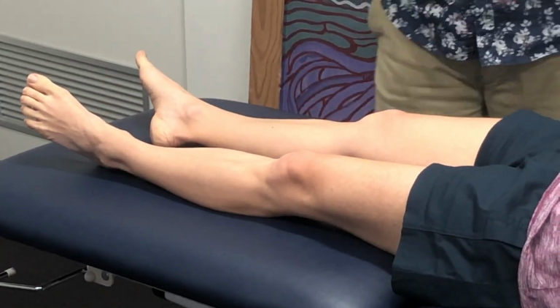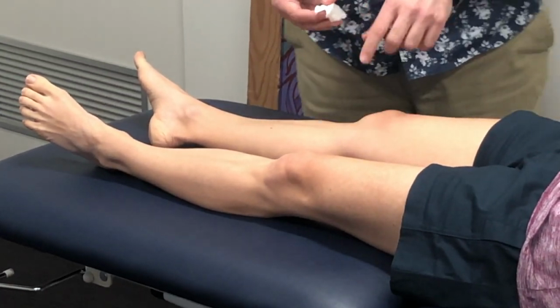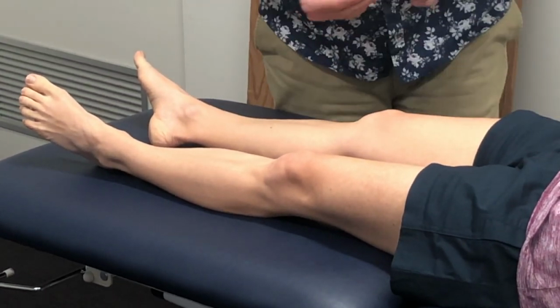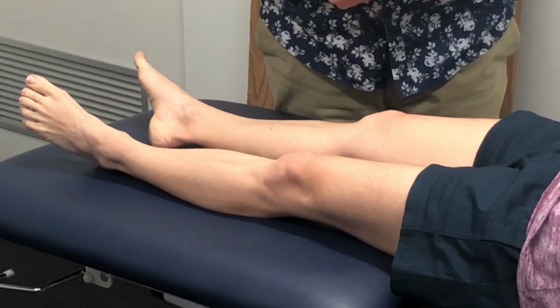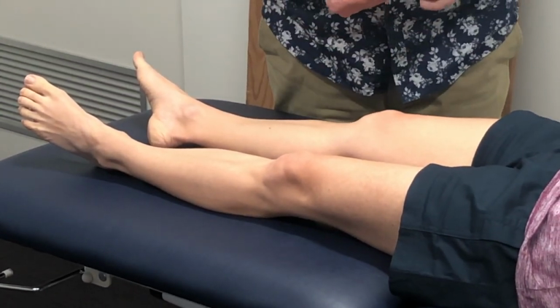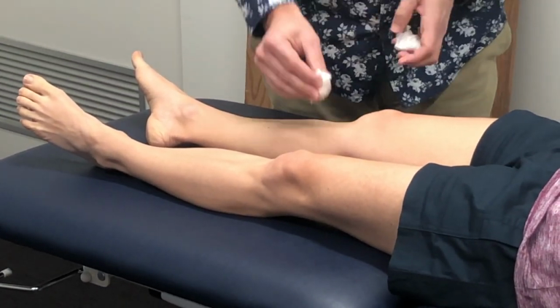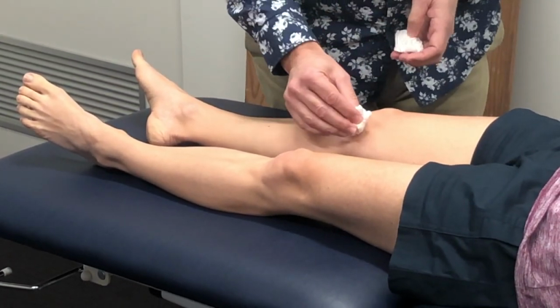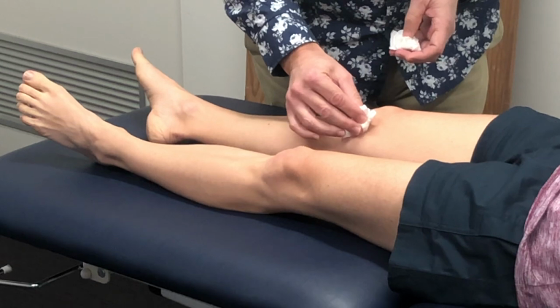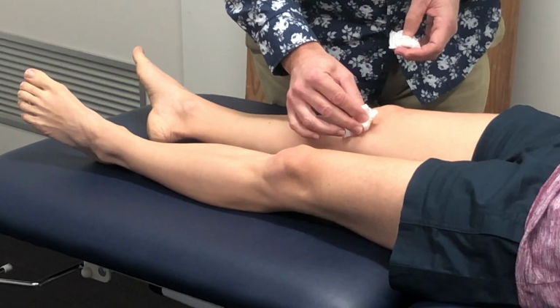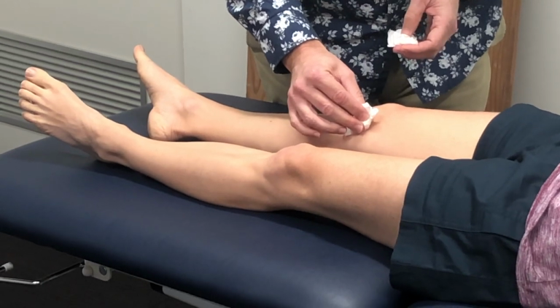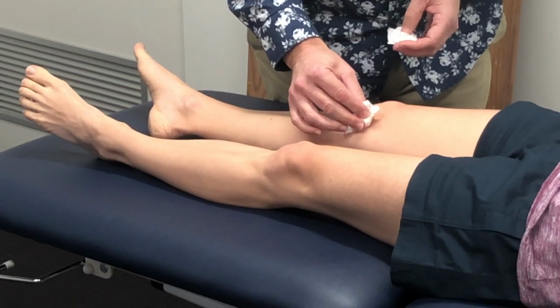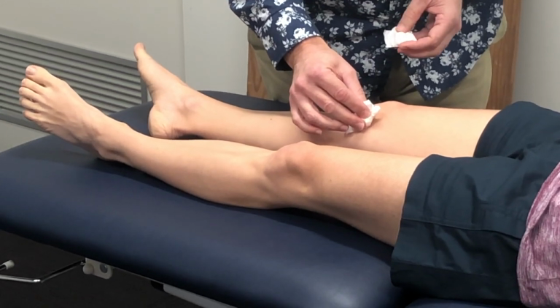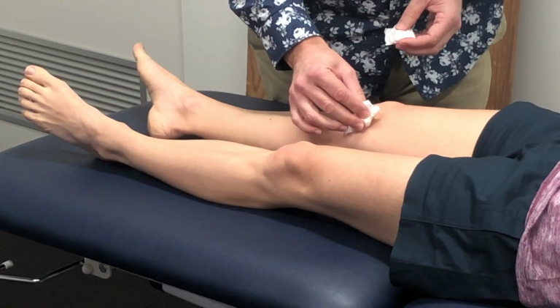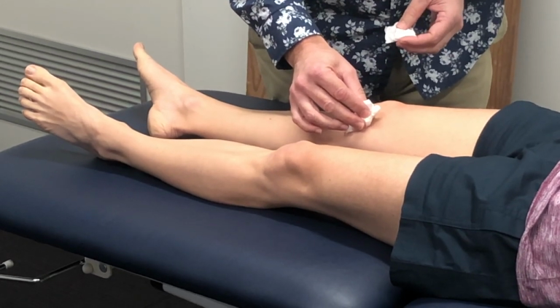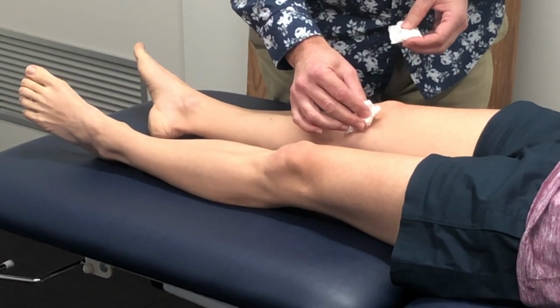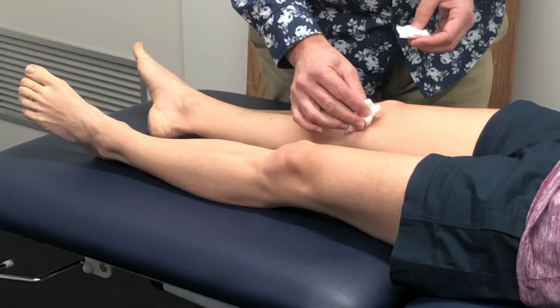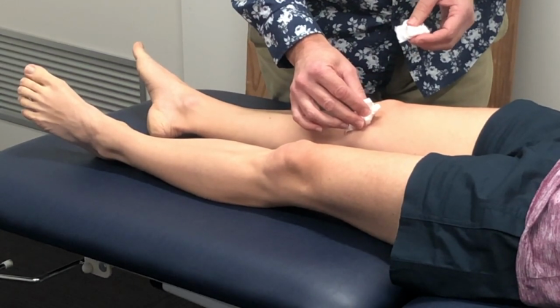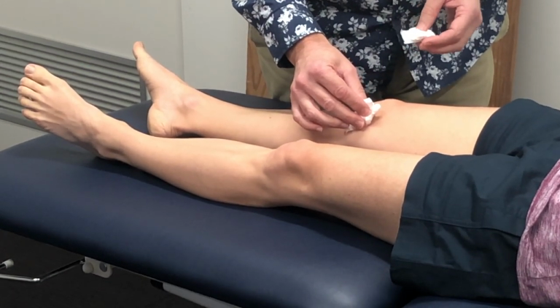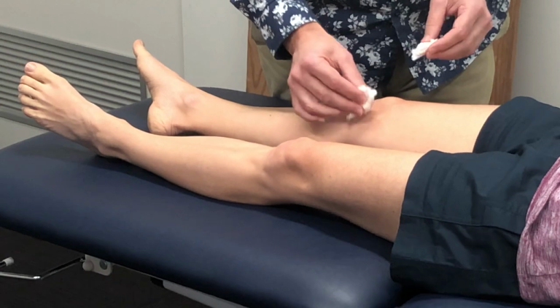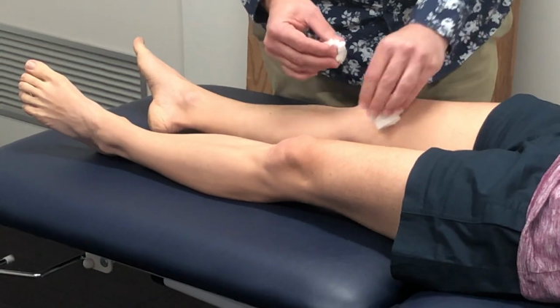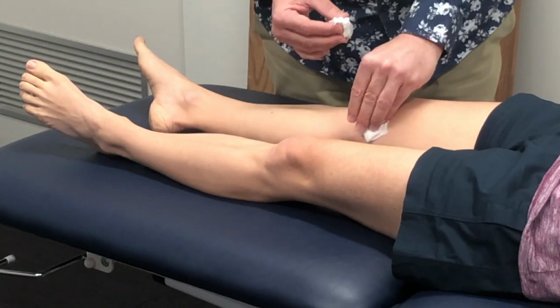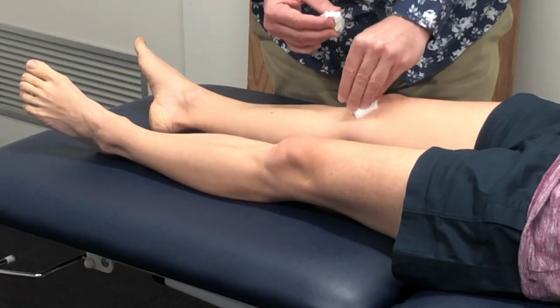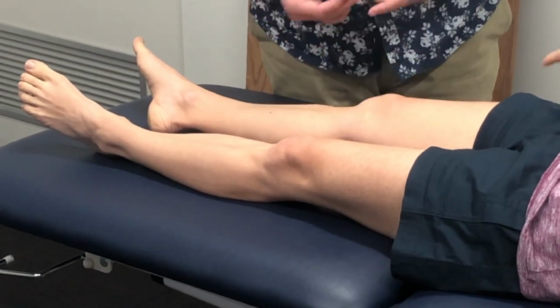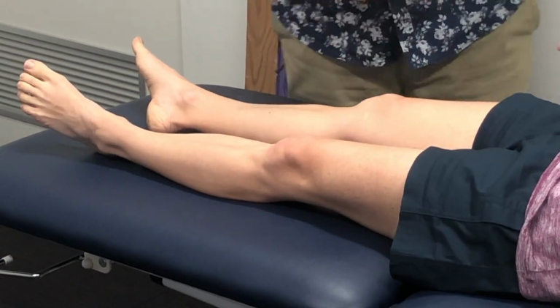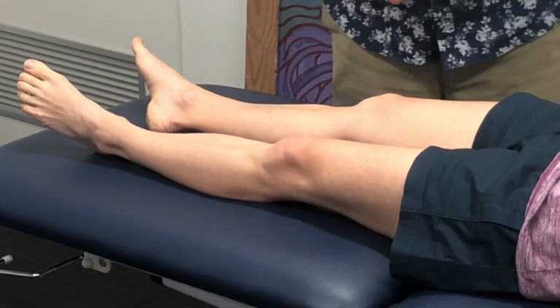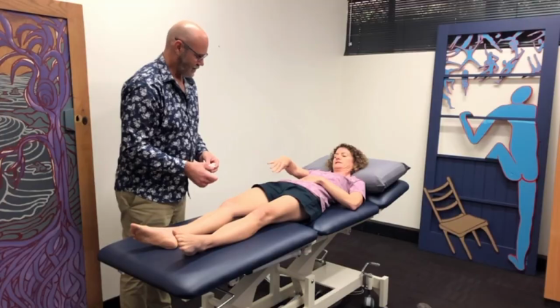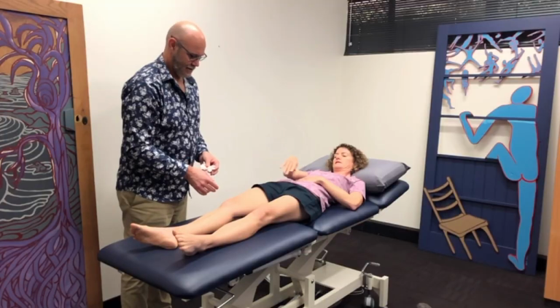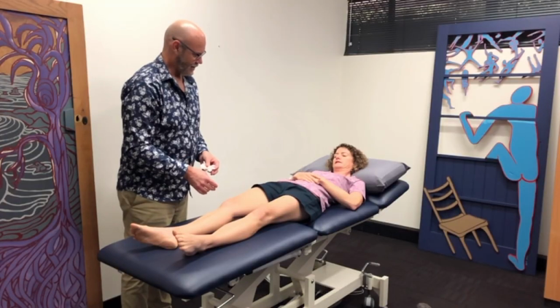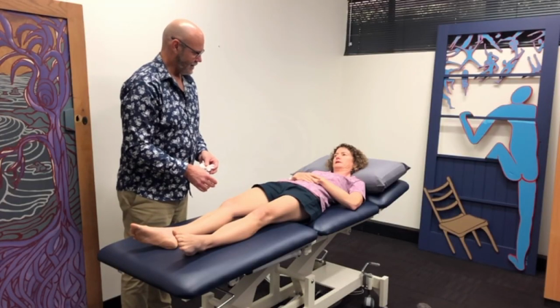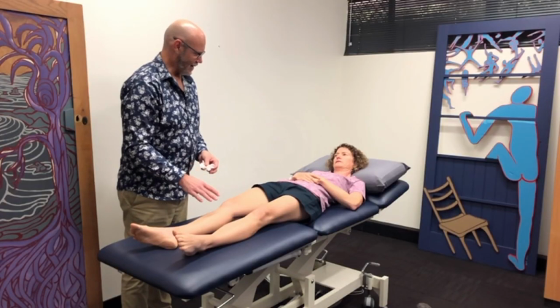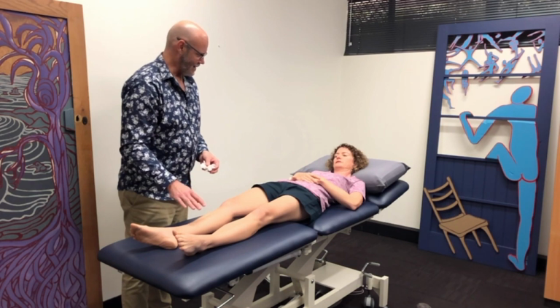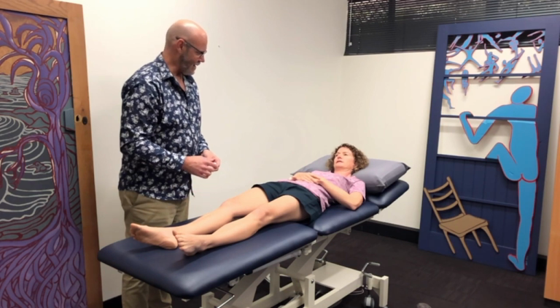So now I'm going to go to this knee. You ready? Yep. So I'm just going to hold that. That's — yeah, that's really uncomfortable. And where are you feeling that? That whole area under my knee — I can kind of feel it go down my leg. Spreading the pain down your leg.